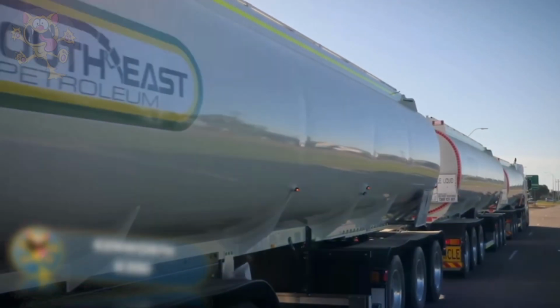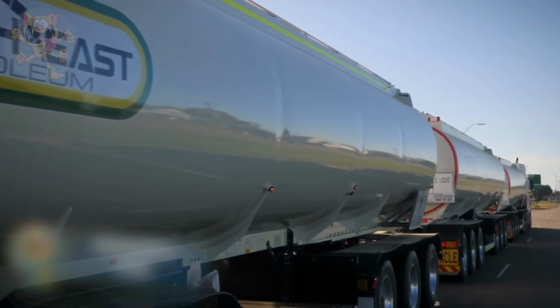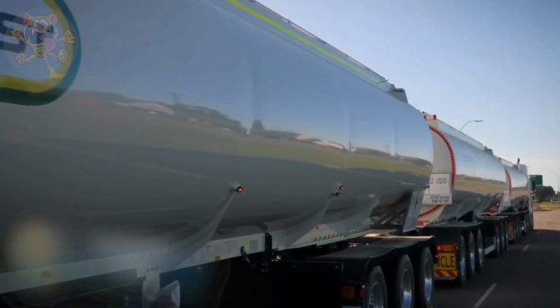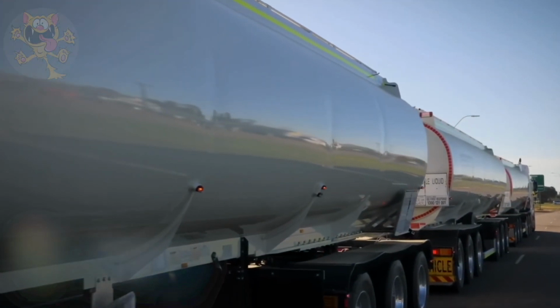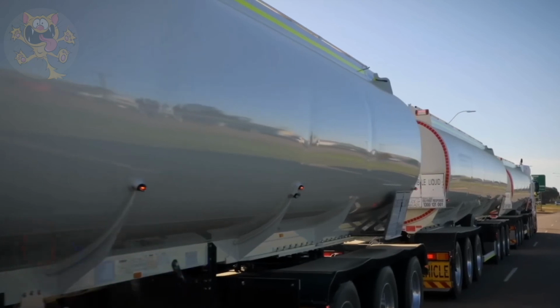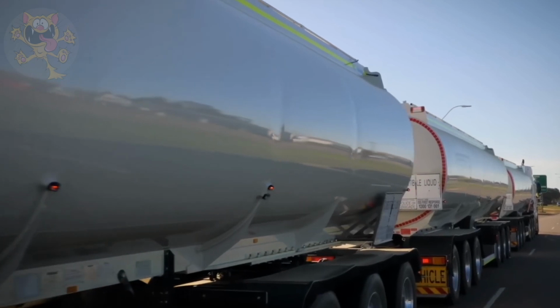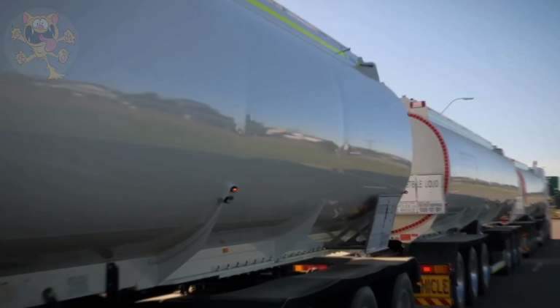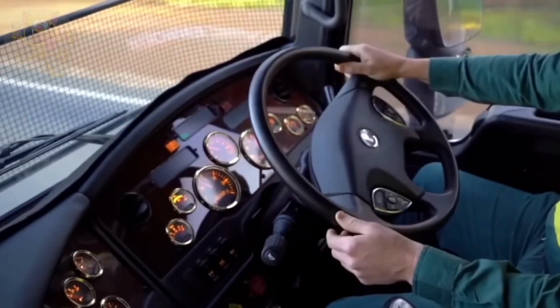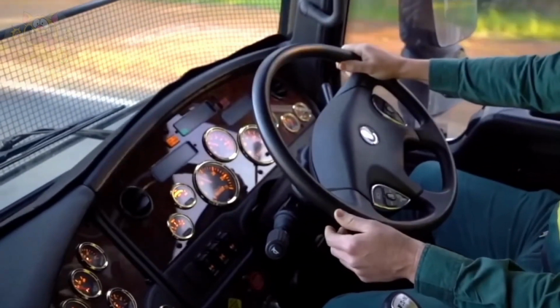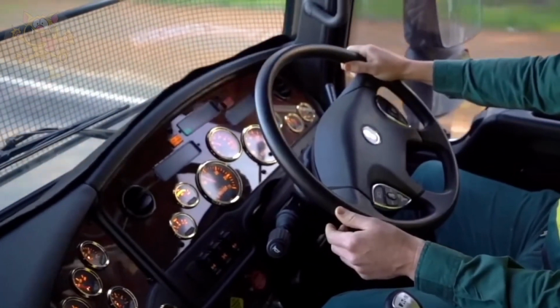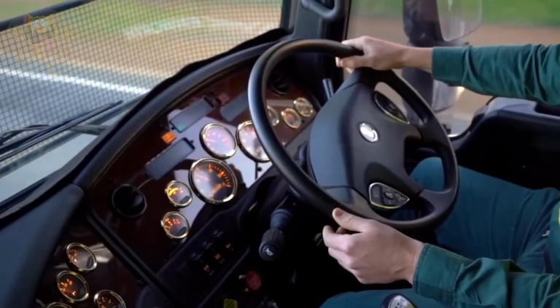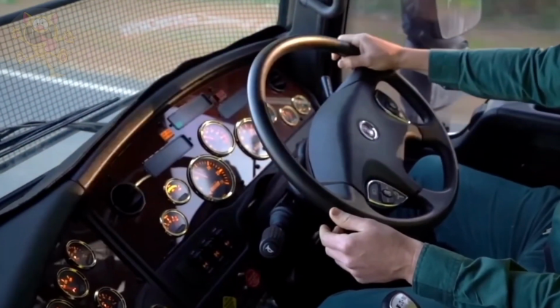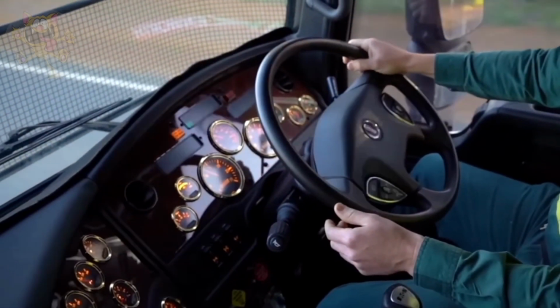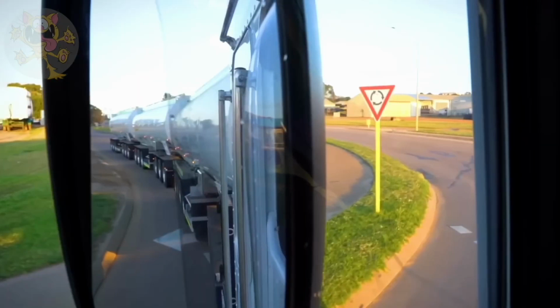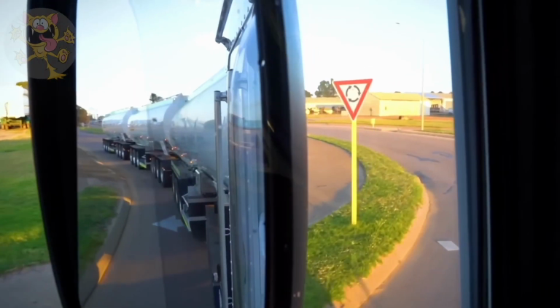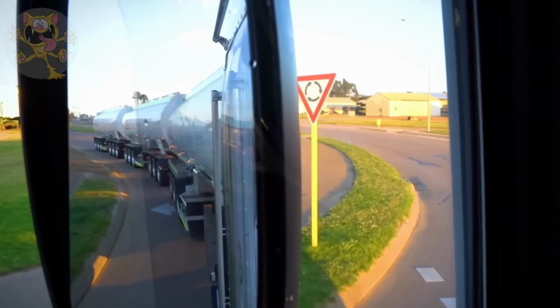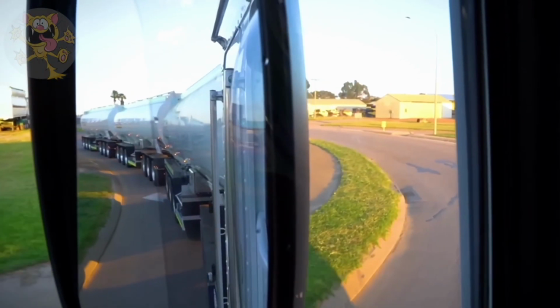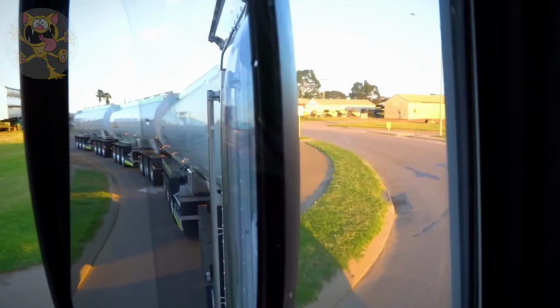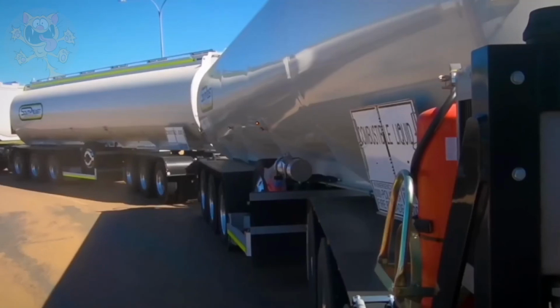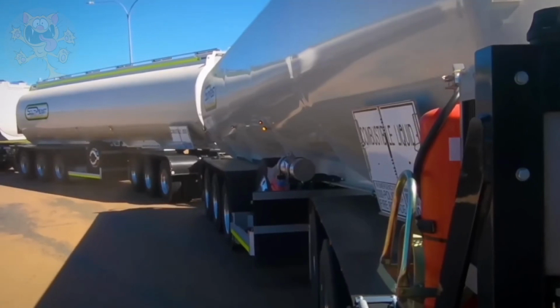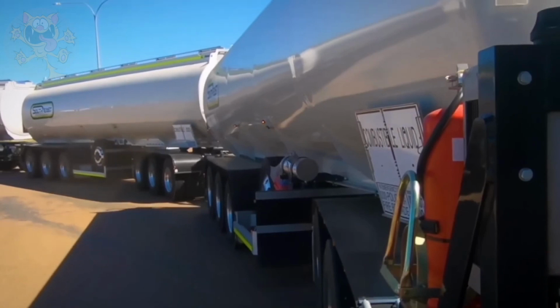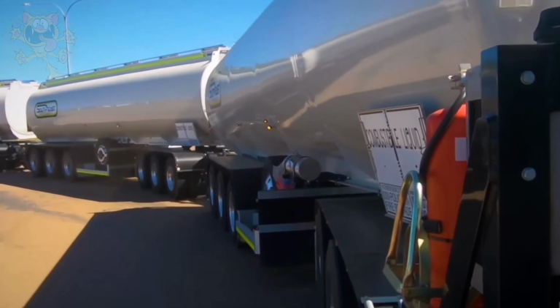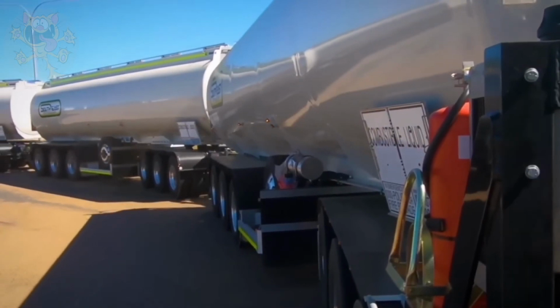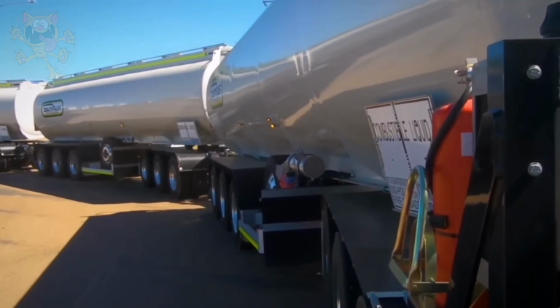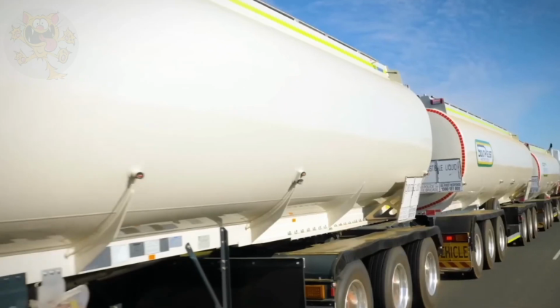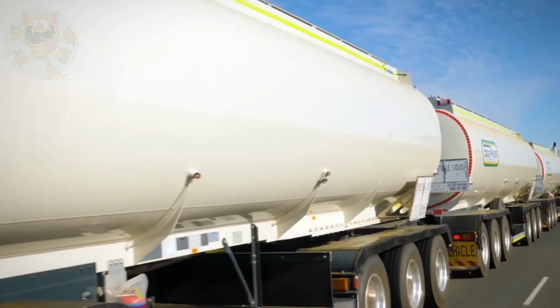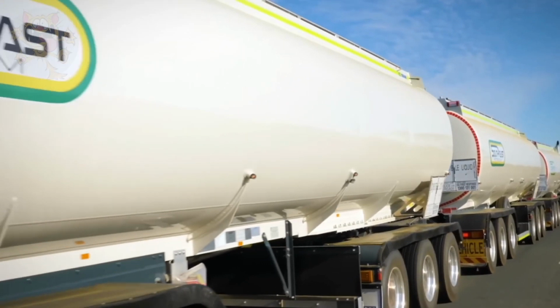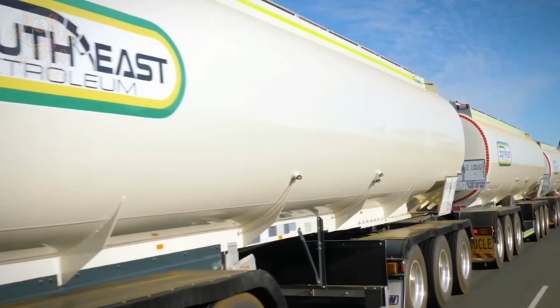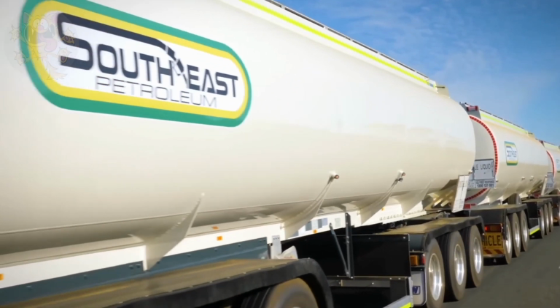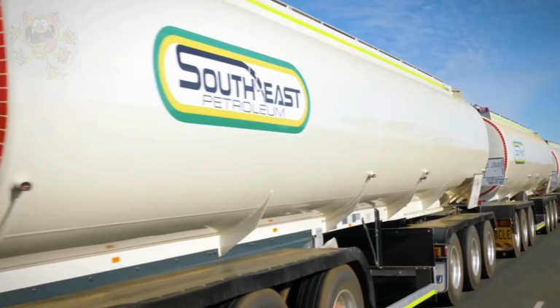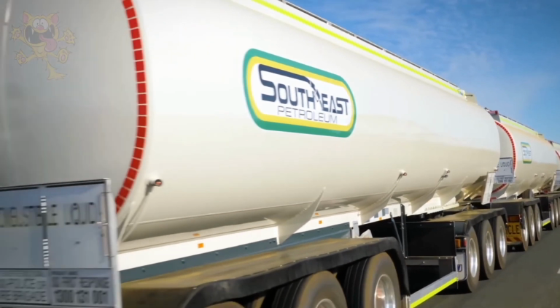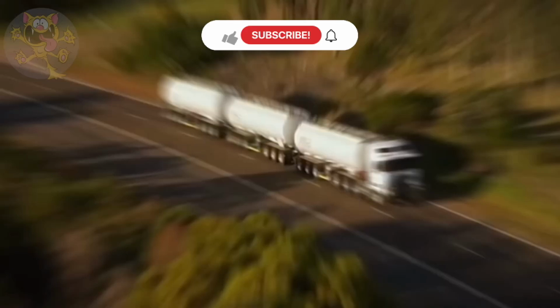This tanker truck is operated by an Australian company called Southeast Petroleum, and it transports fuel to isolated towns in Western Australia.